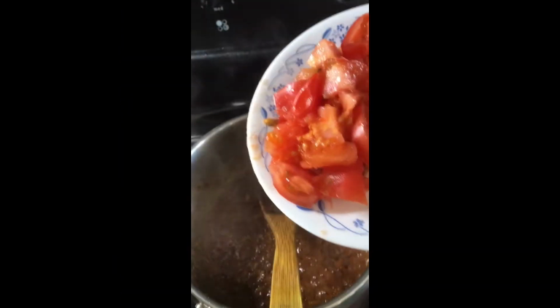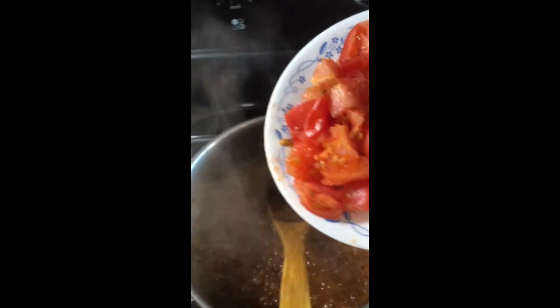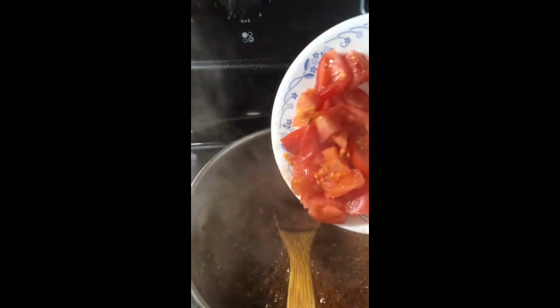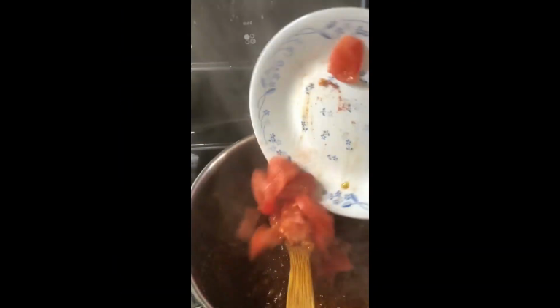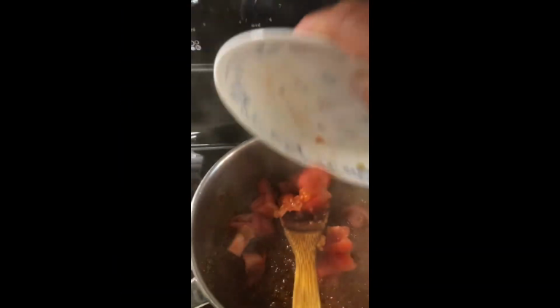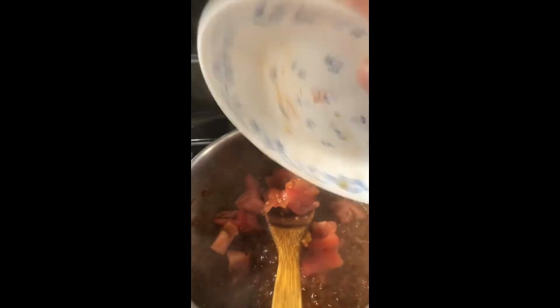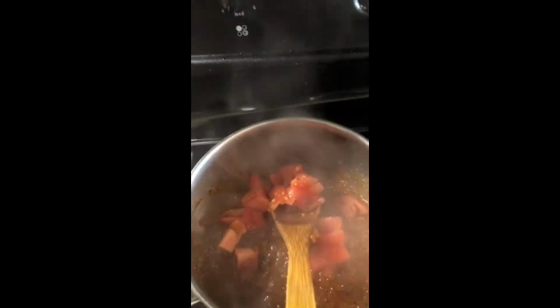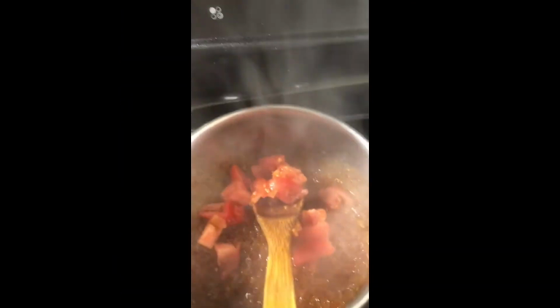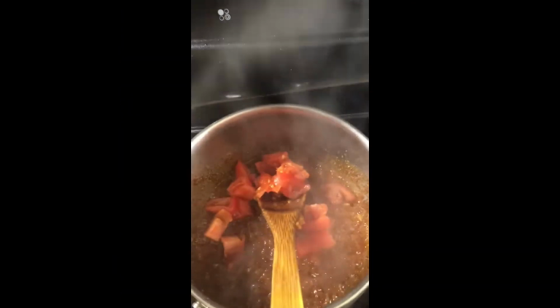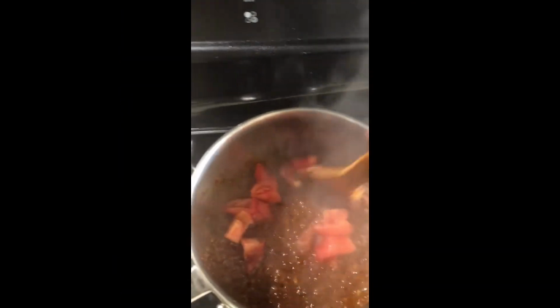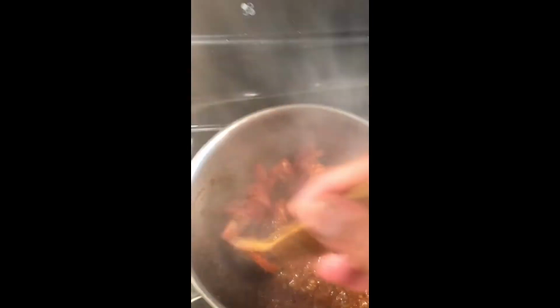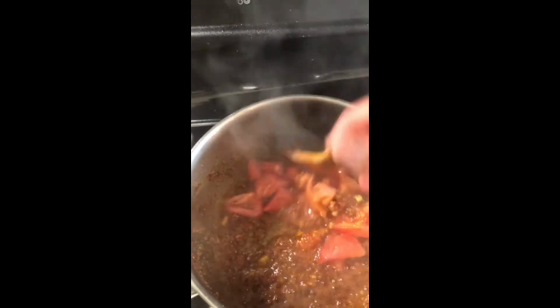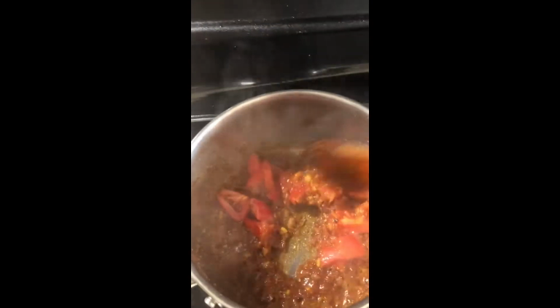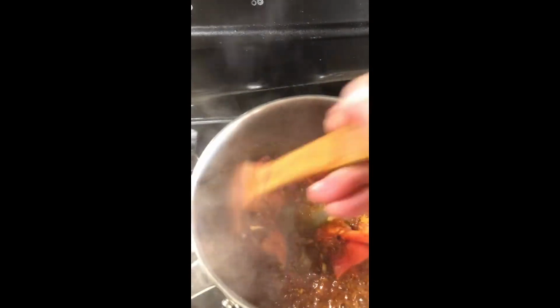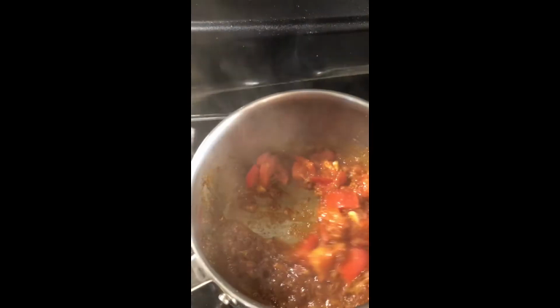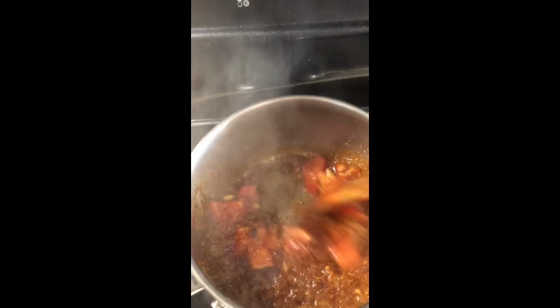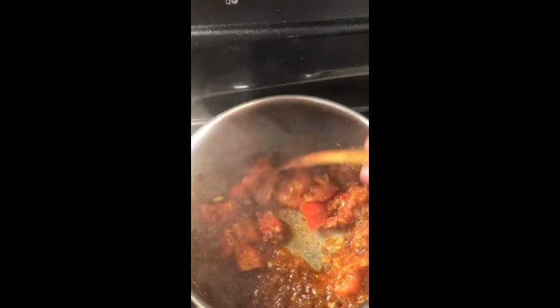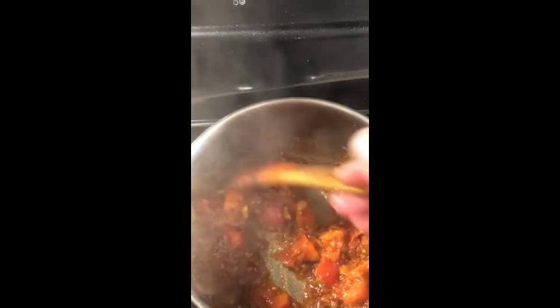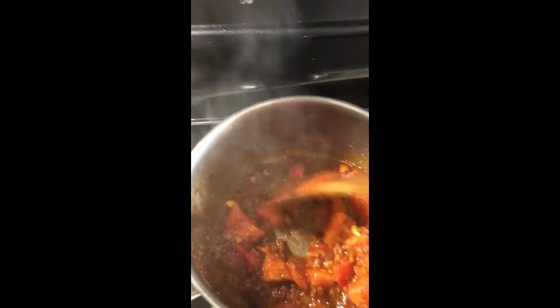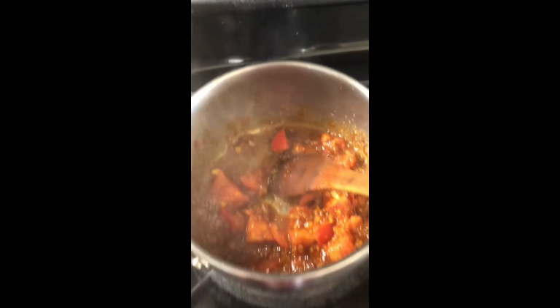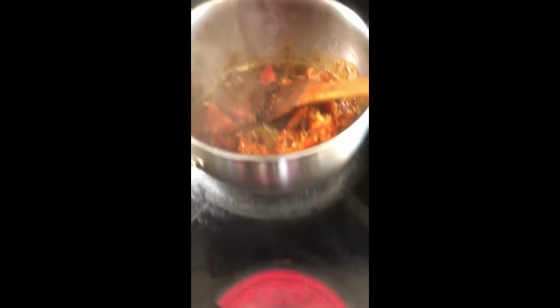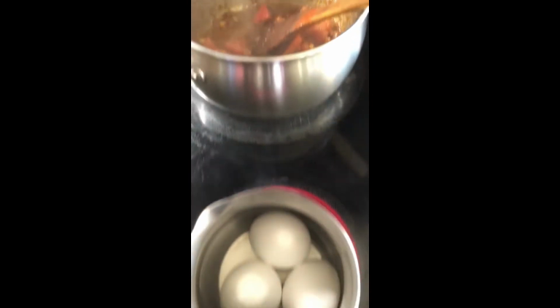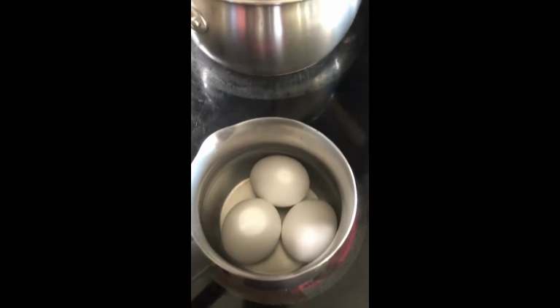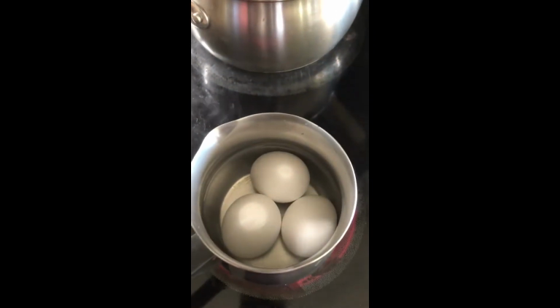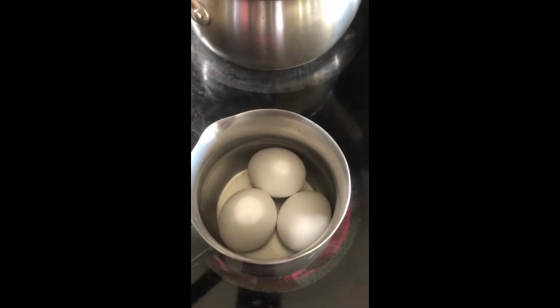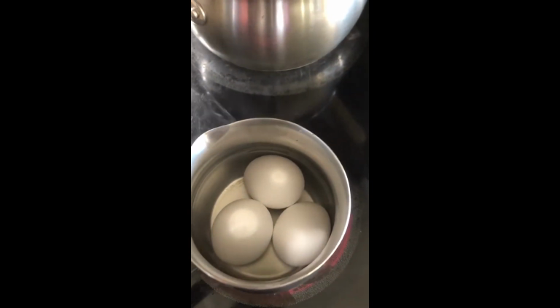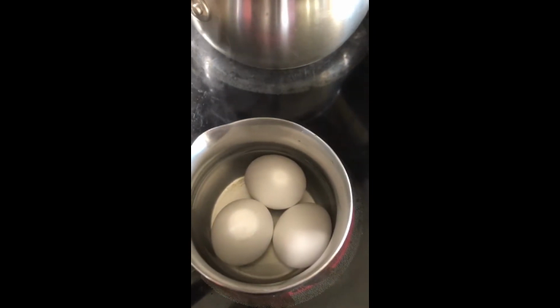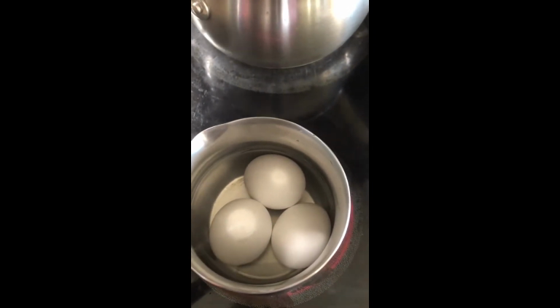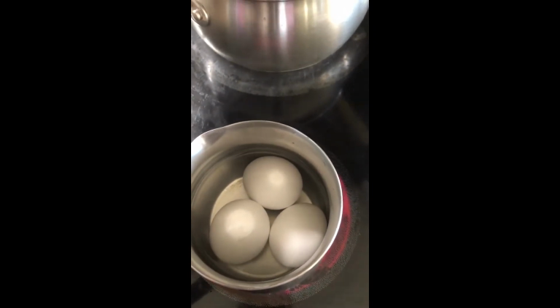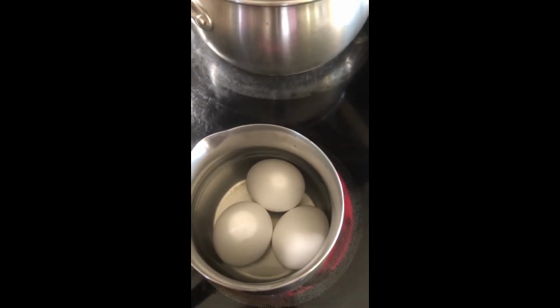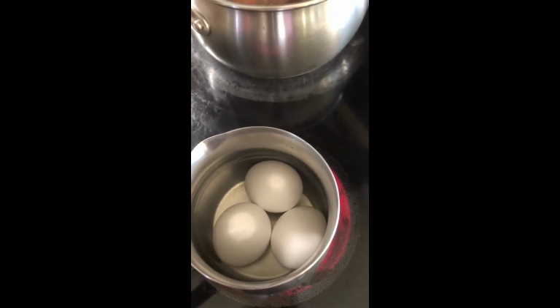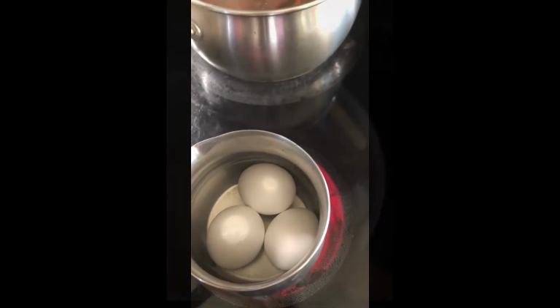We're going to add some diced potatoes. While I'm making this curry base for the kofta, on the other stove I'm boiling some eggs that I'm going to use in this curry.